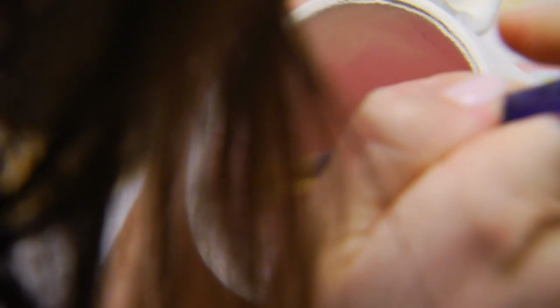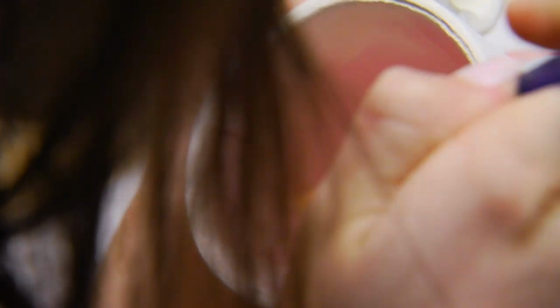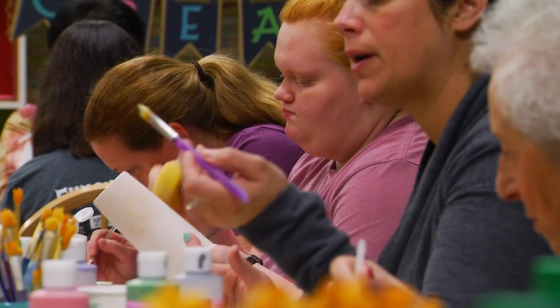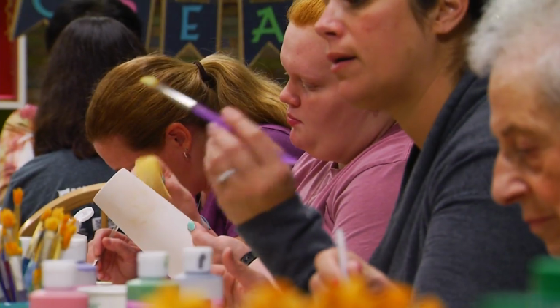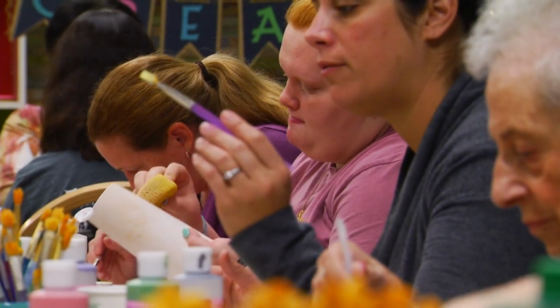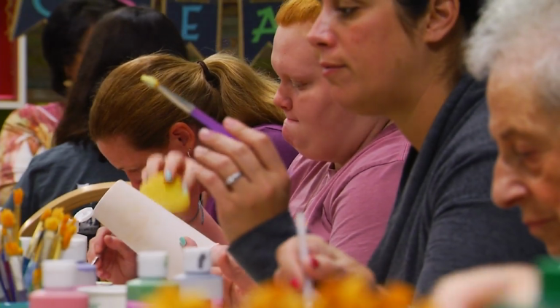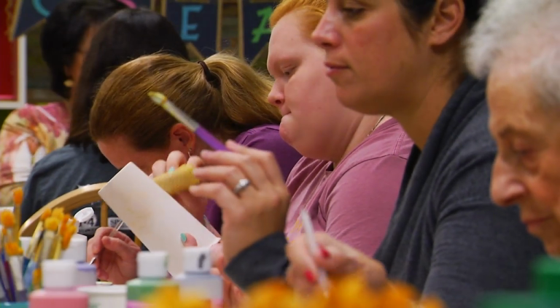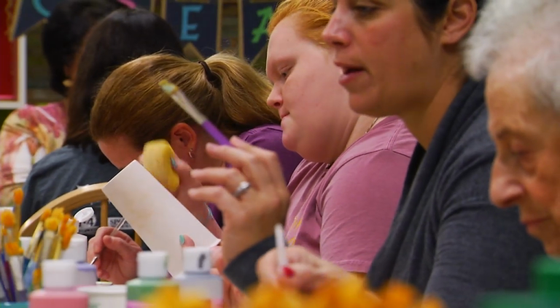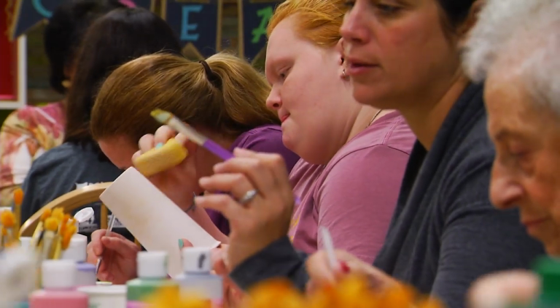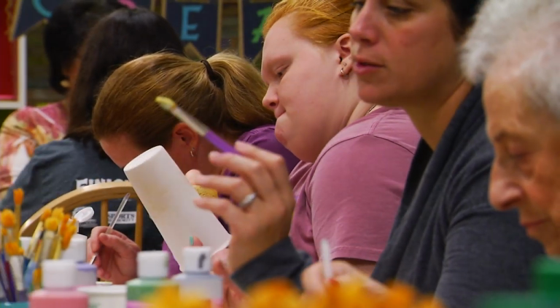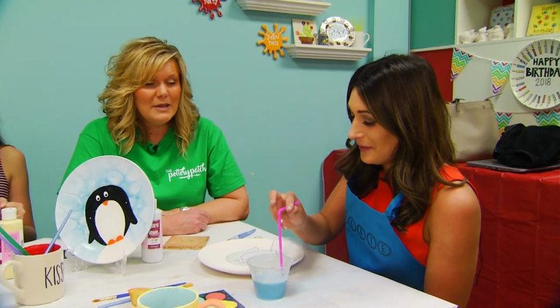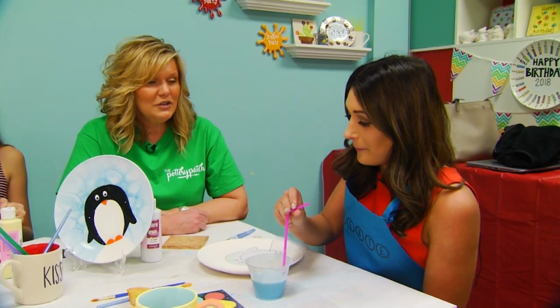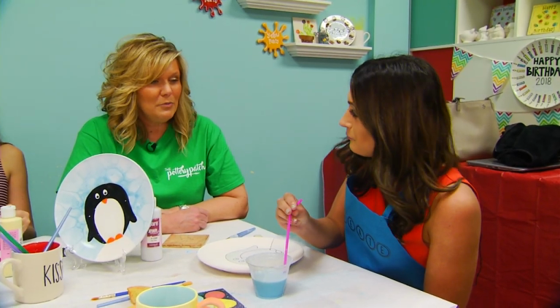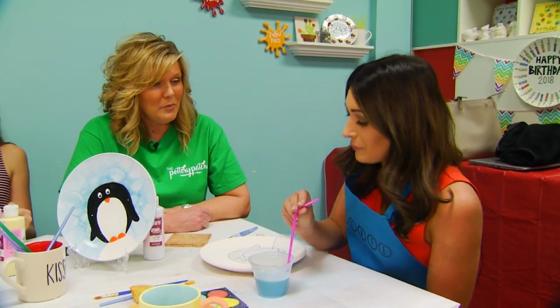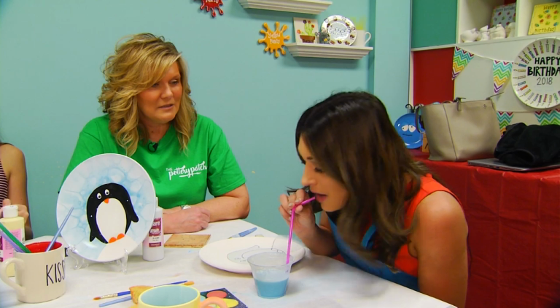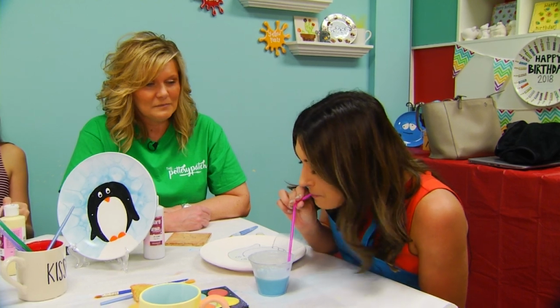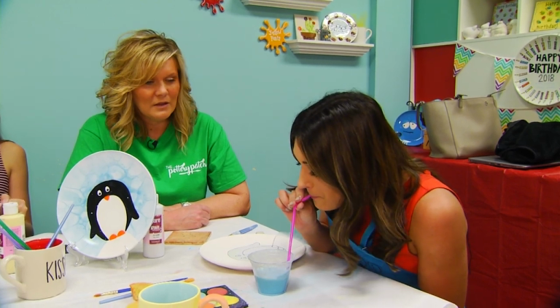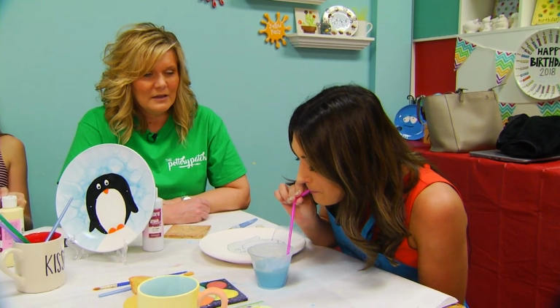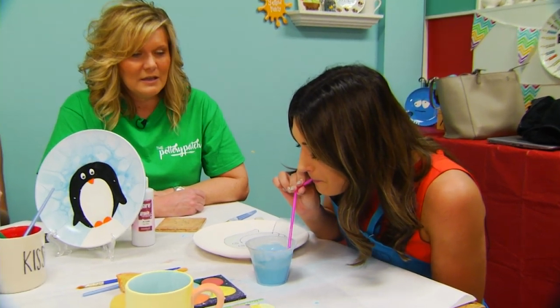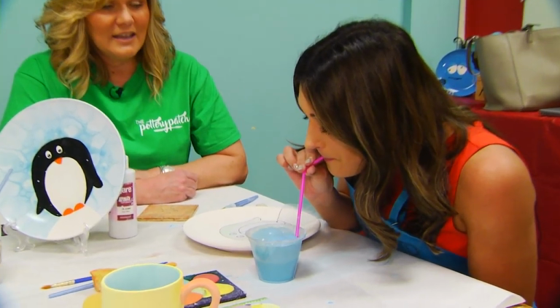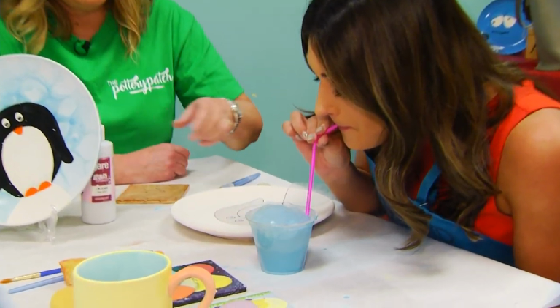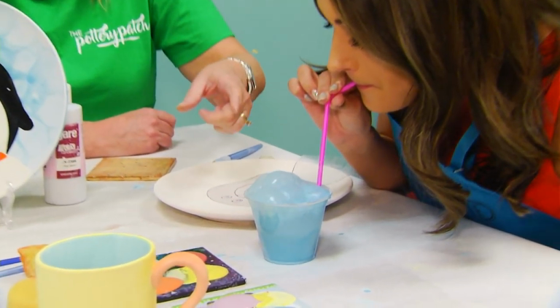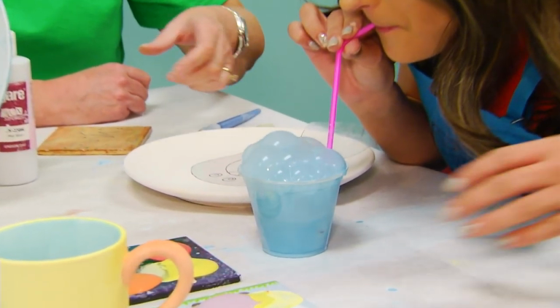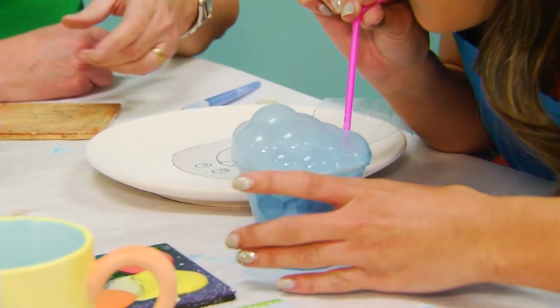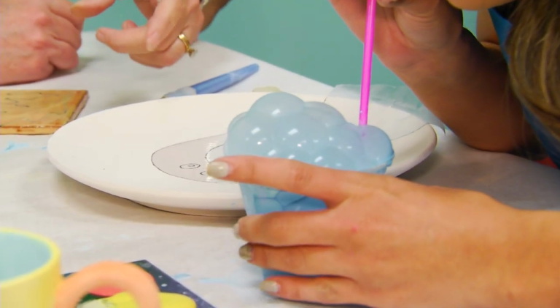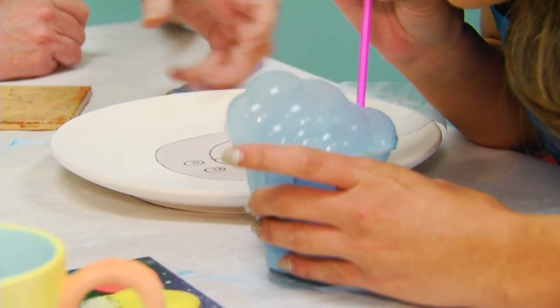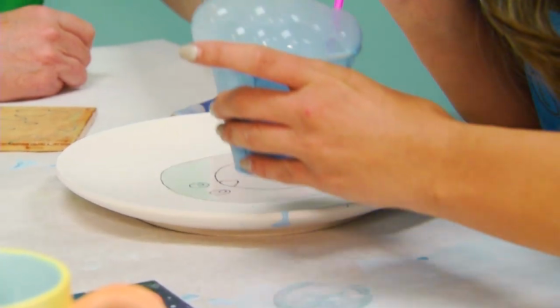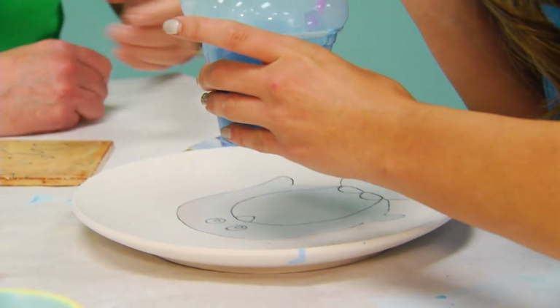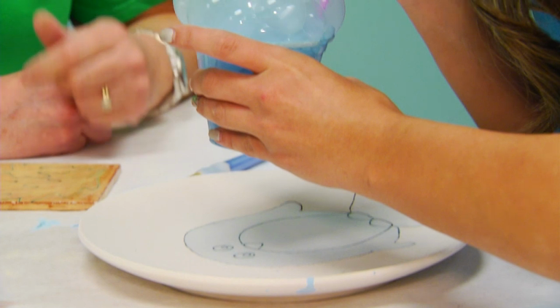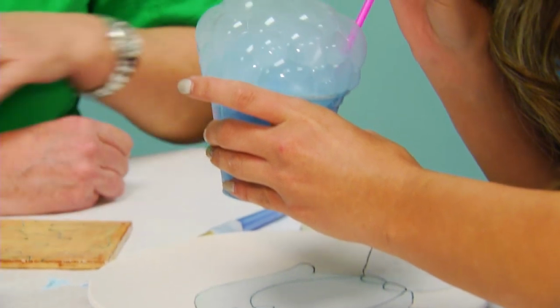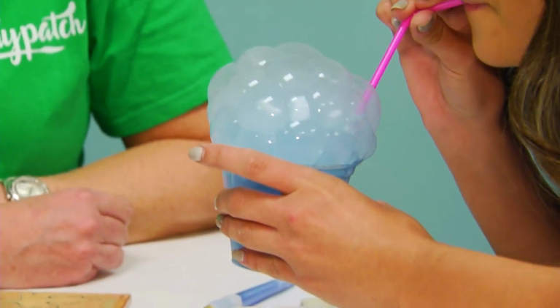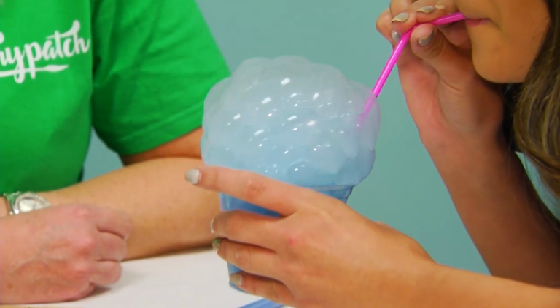Kids and adults can also take a class if you're looking for a bit more direction. Basically, you're just going to blow the bubbles, then pick up your cup and go over top of your plate and let the bubbles fall.